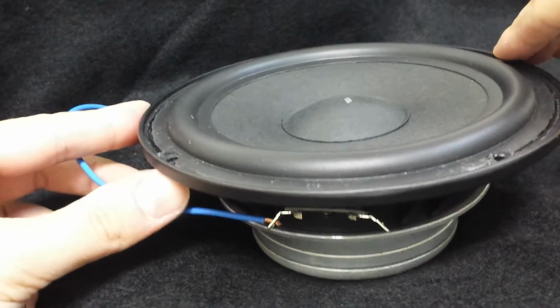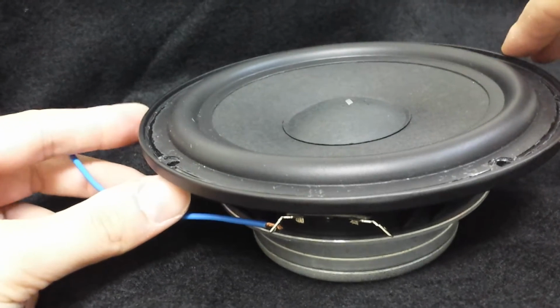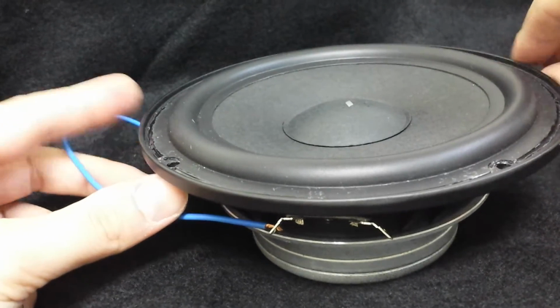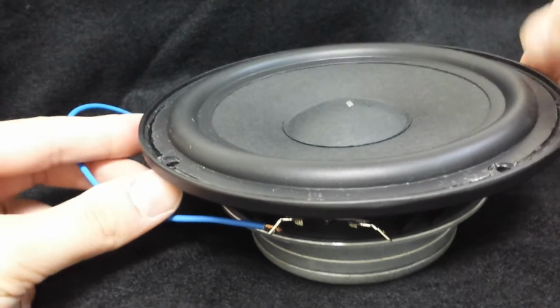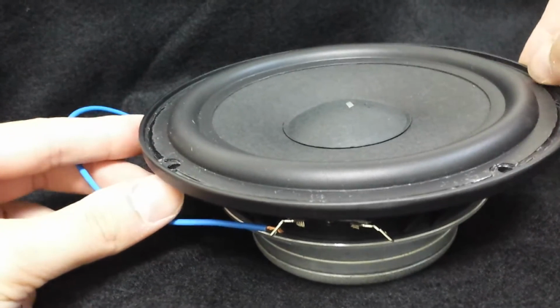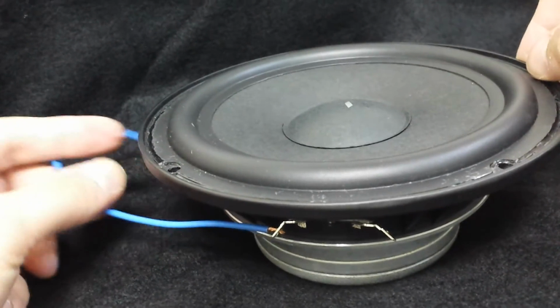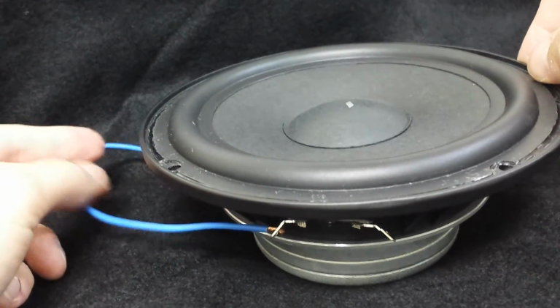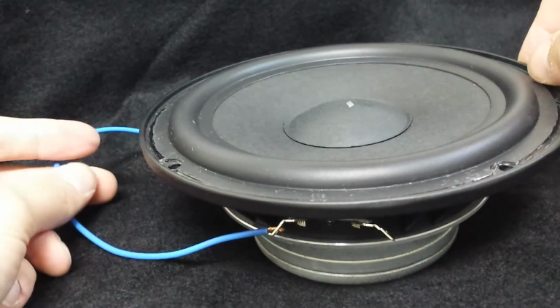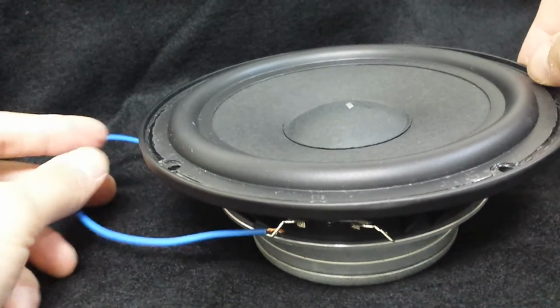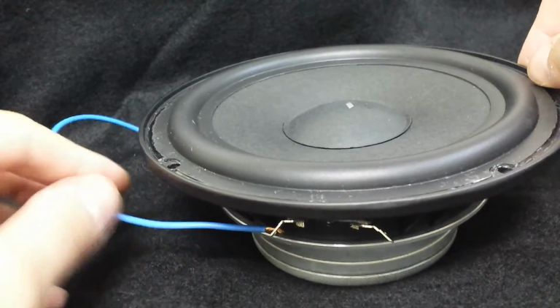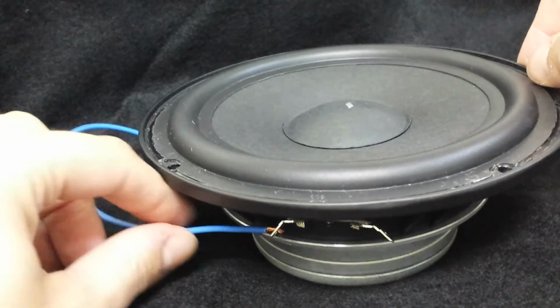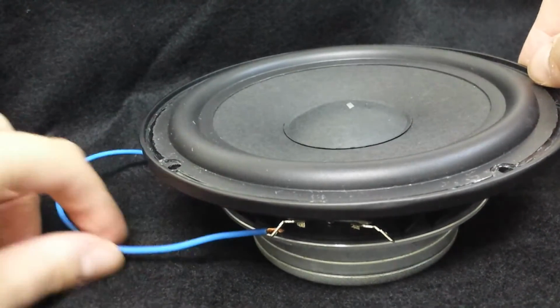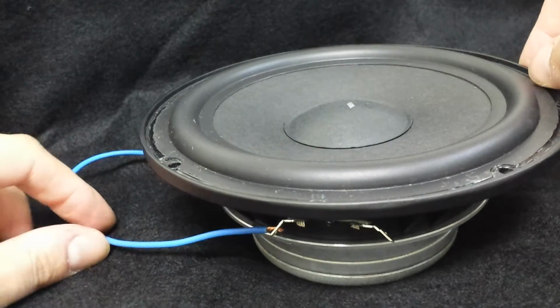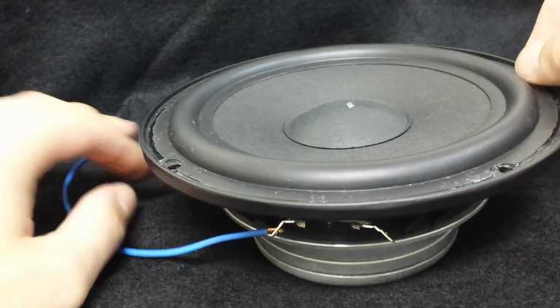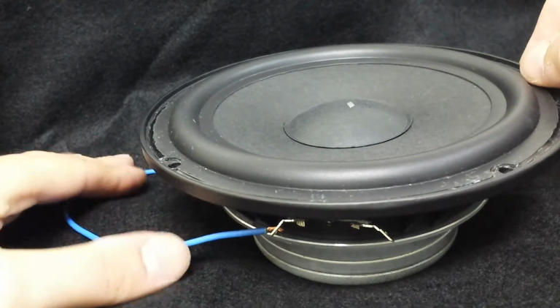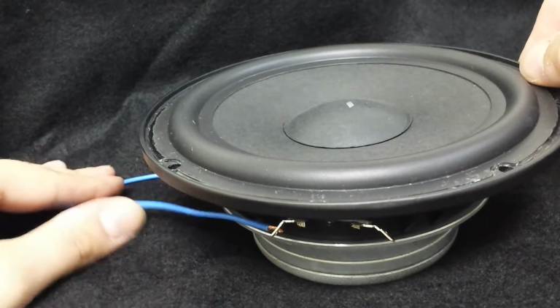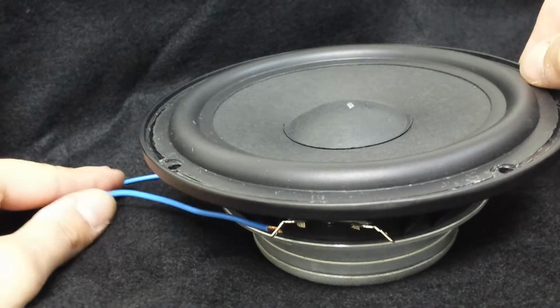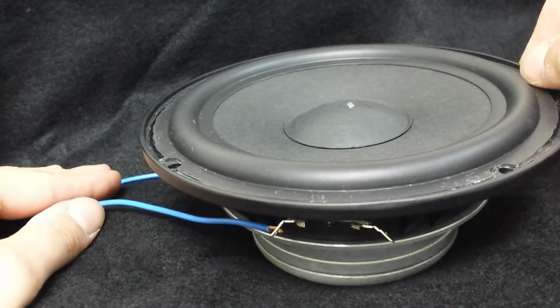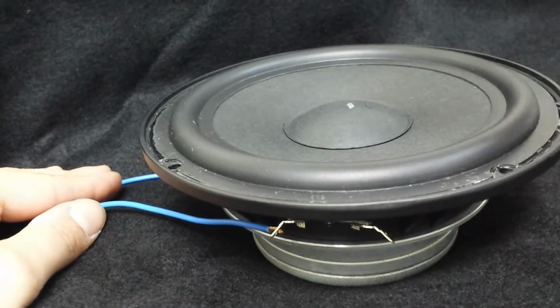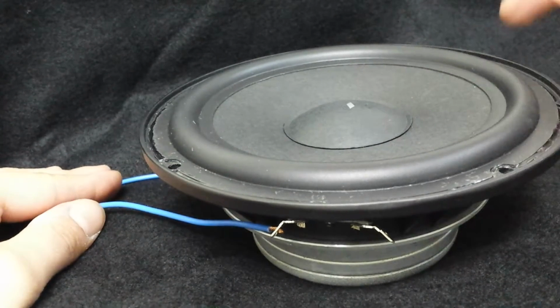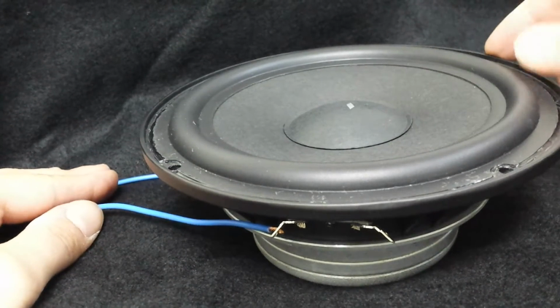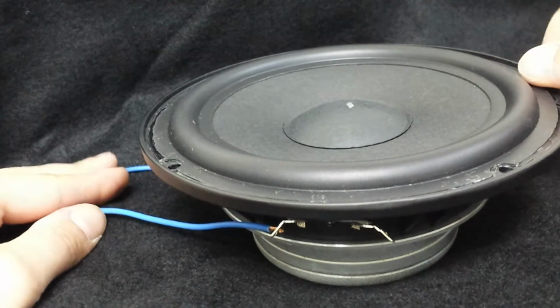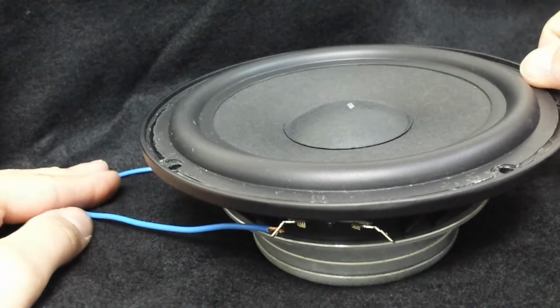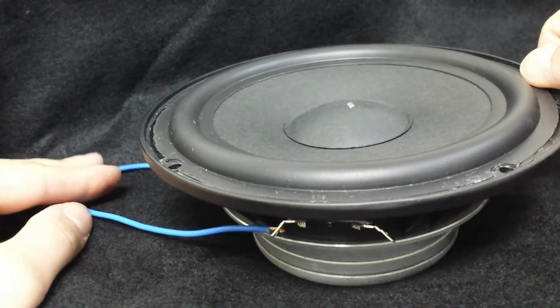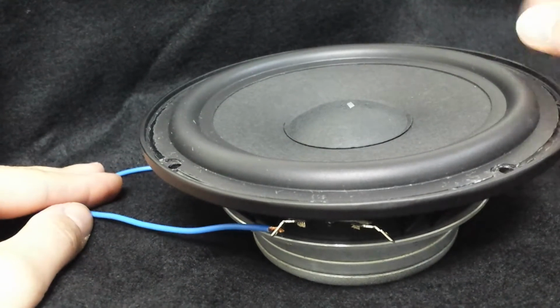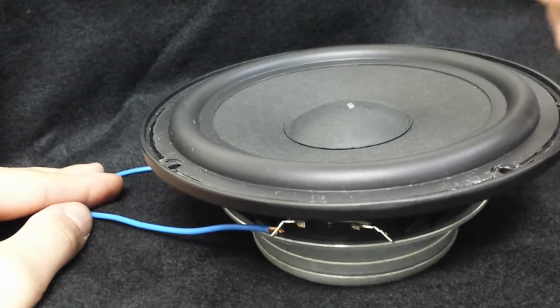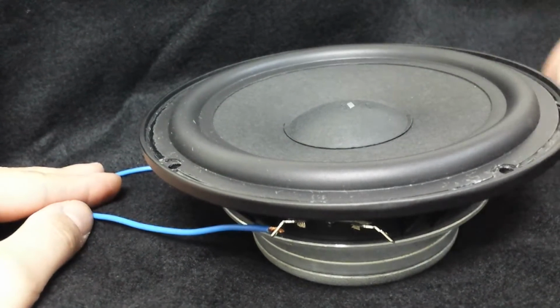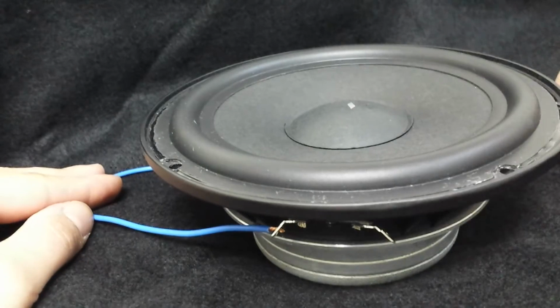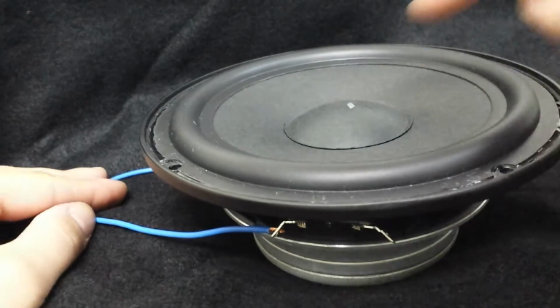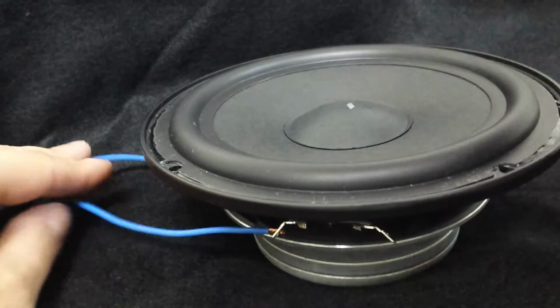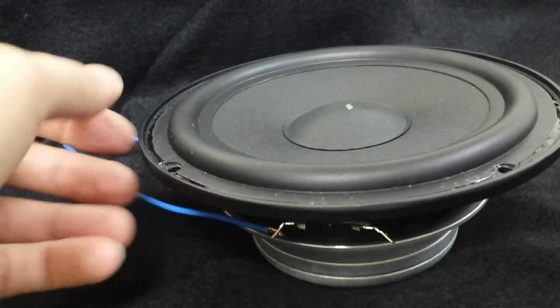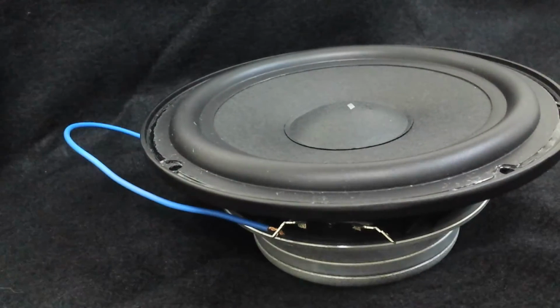We'll go ahead and take a little video of the woofer moving back and forth. We've got a jumper in here just to put it in series, and it is a dual voice coil 4-ohm driver. We've got a piece of vinyl on the dust cap to let you know how far it's moving.